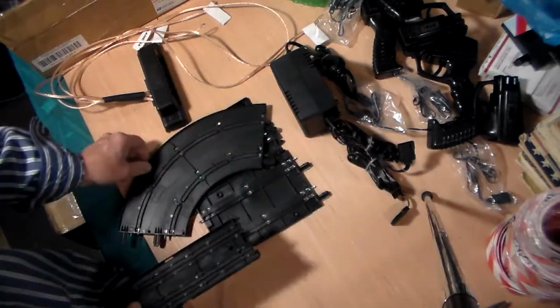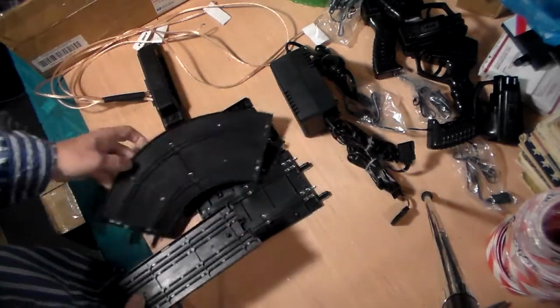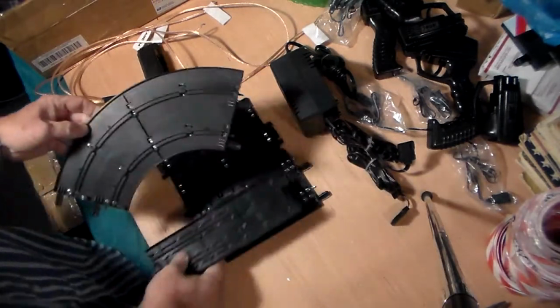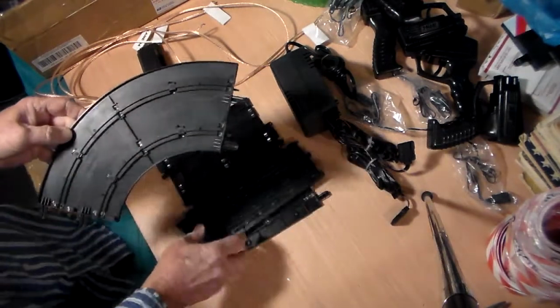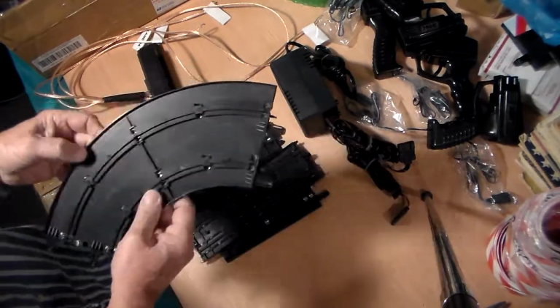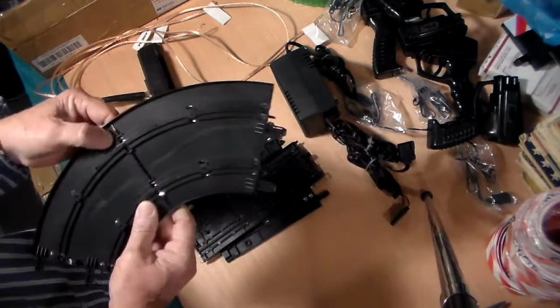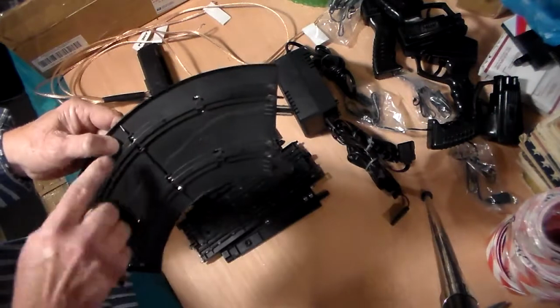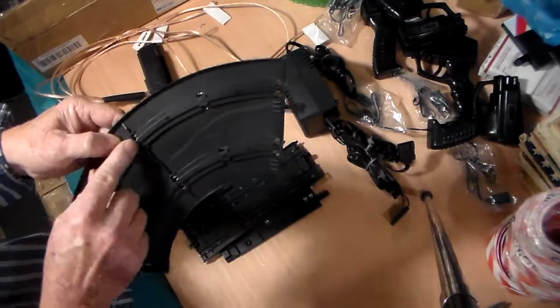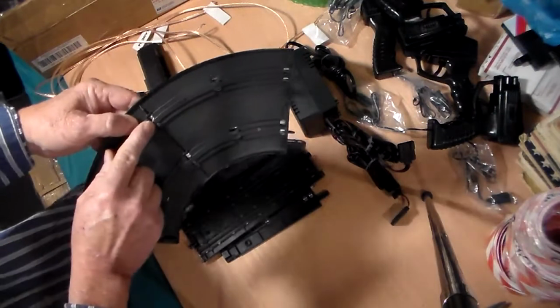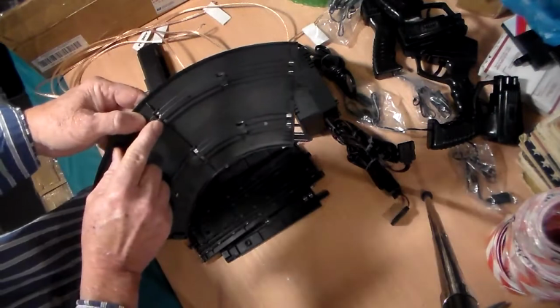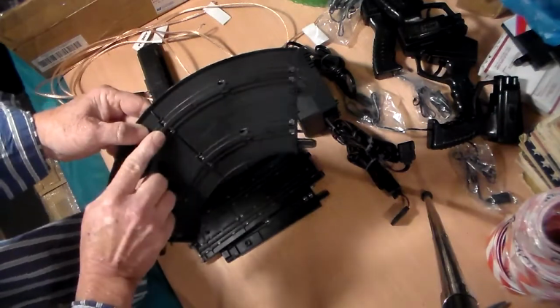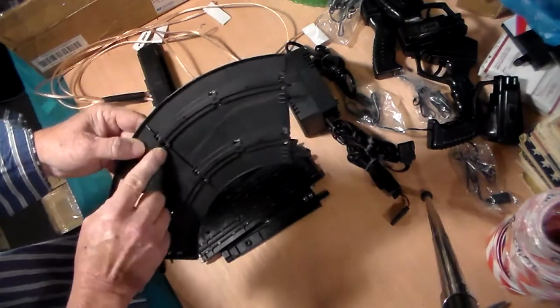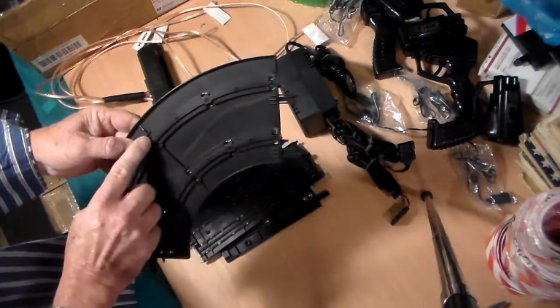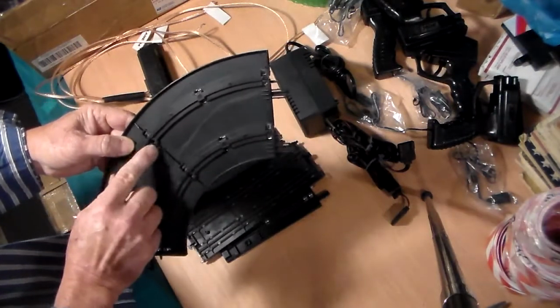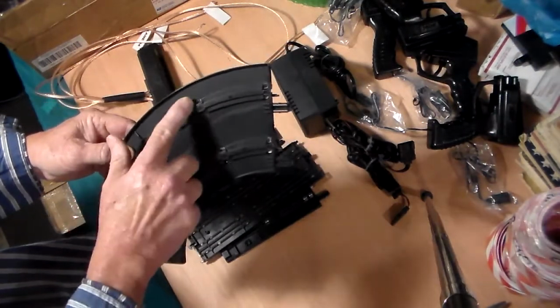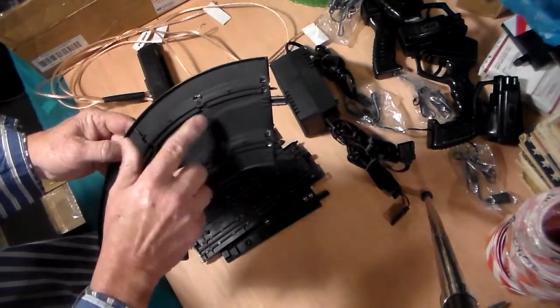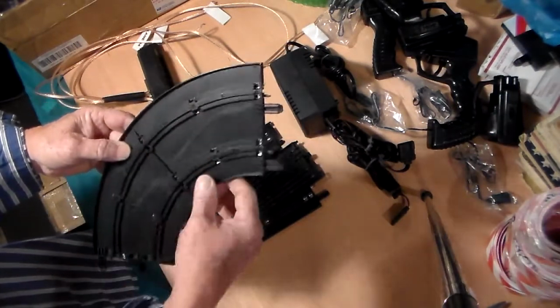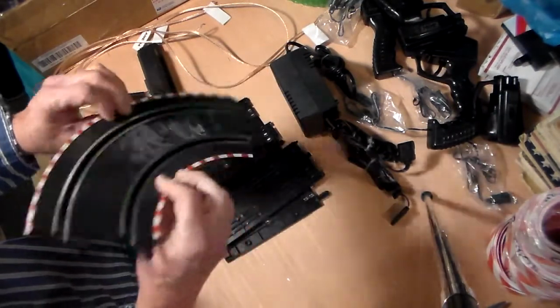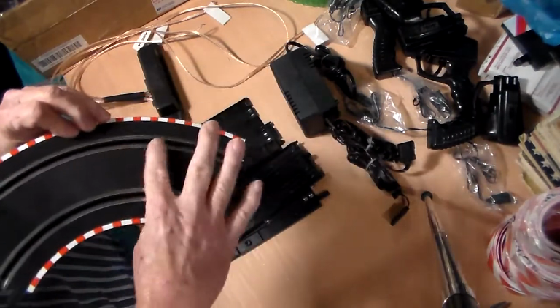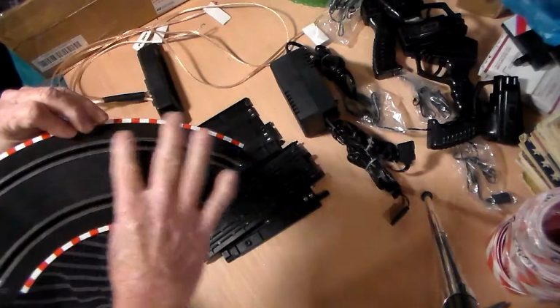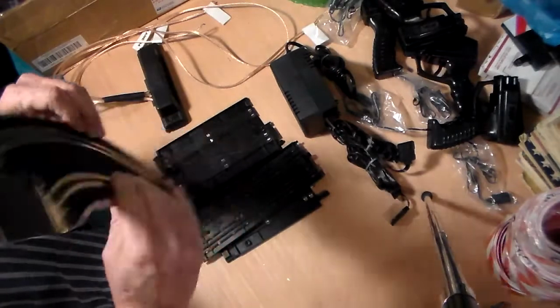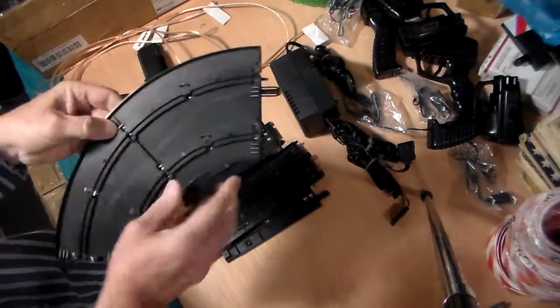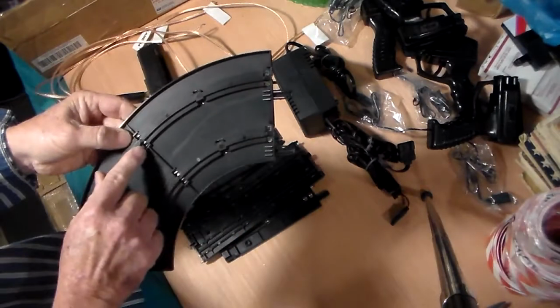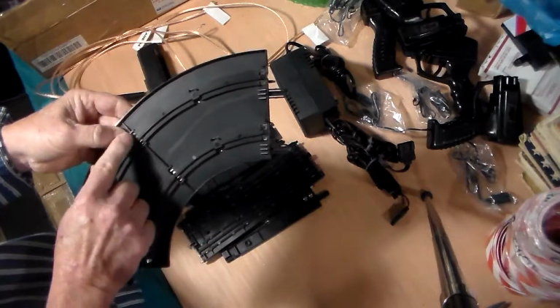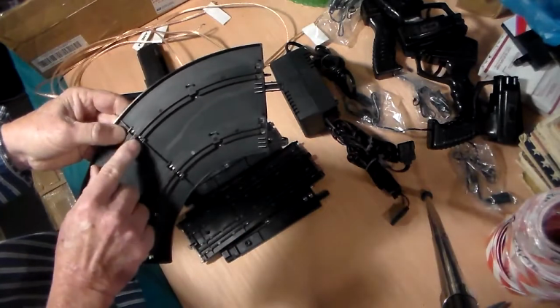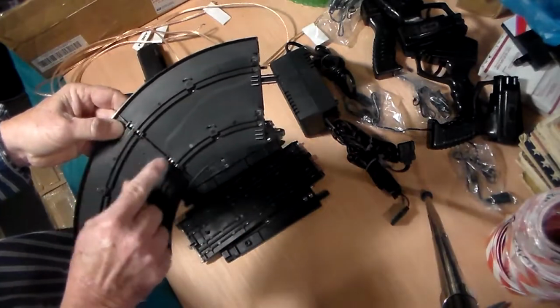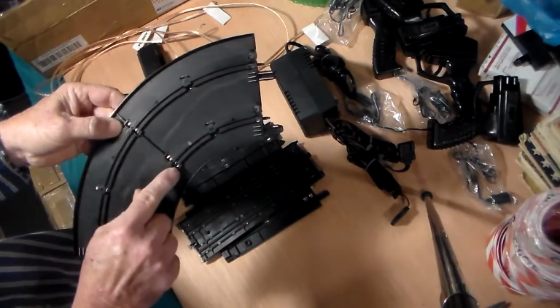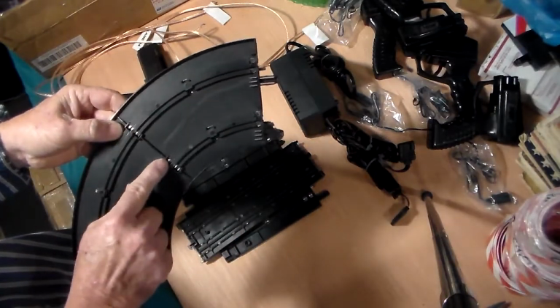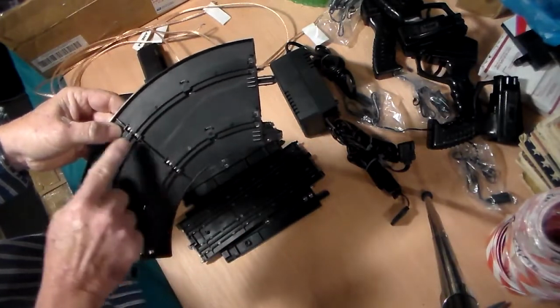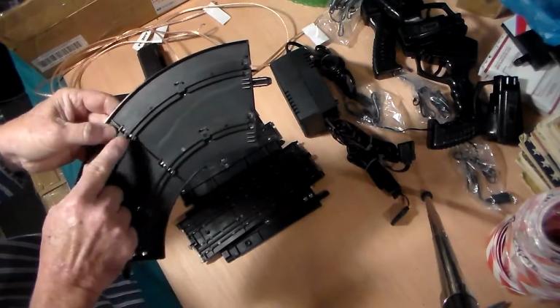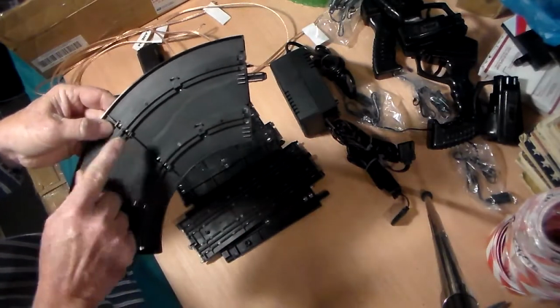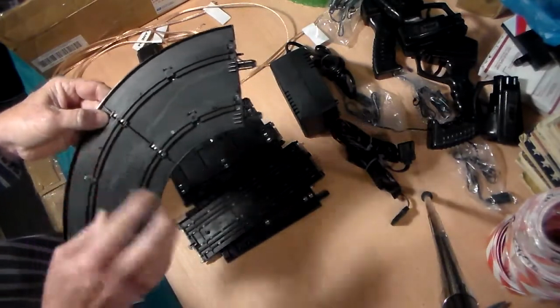What you'll notice about every one of these tracks — this is the SCX track — is that it has these silver pieces that are shown. Basically, that's the same thing as the rails that's on the other side, and this is where you would connect the universal setup.